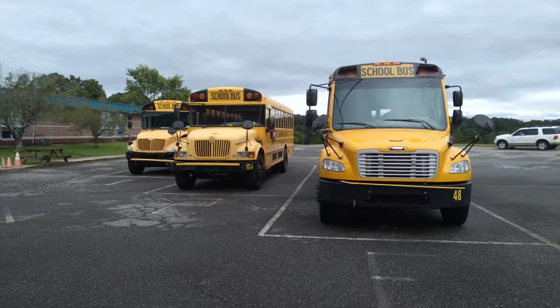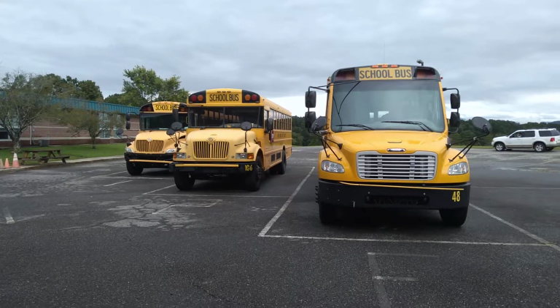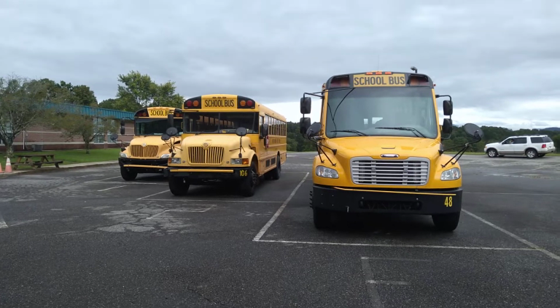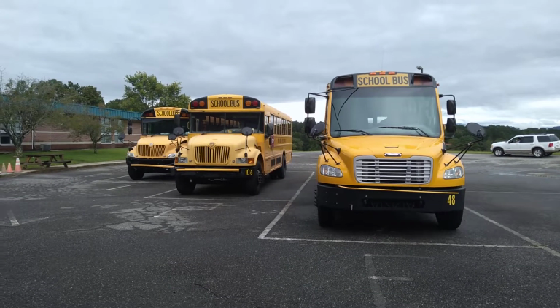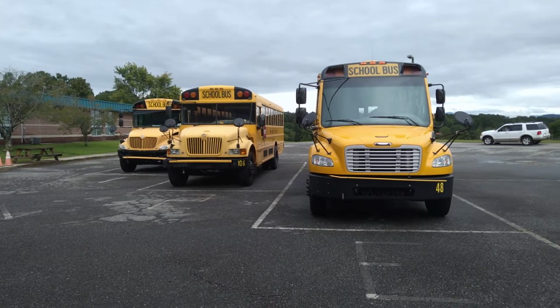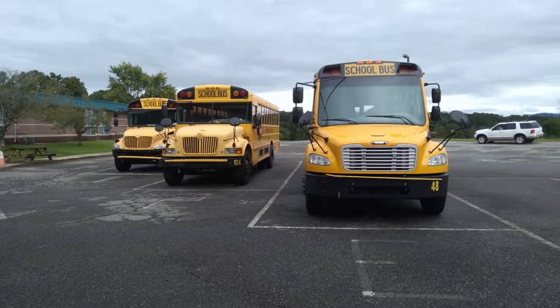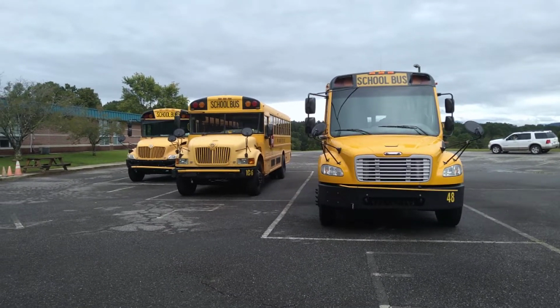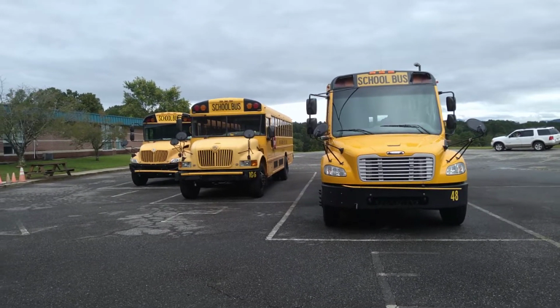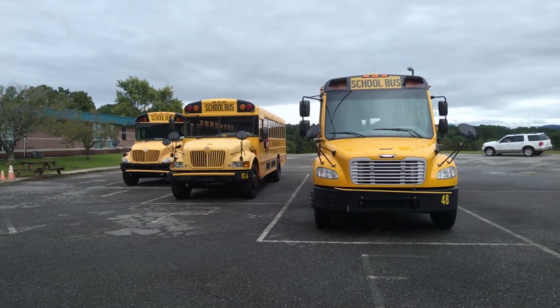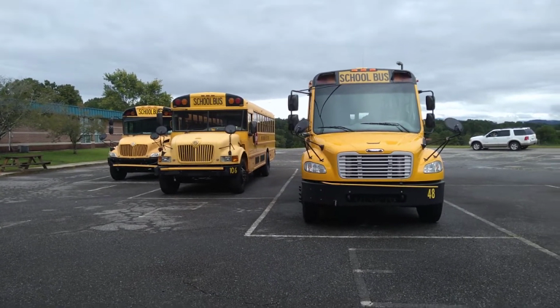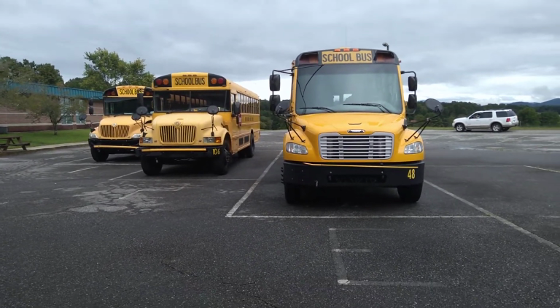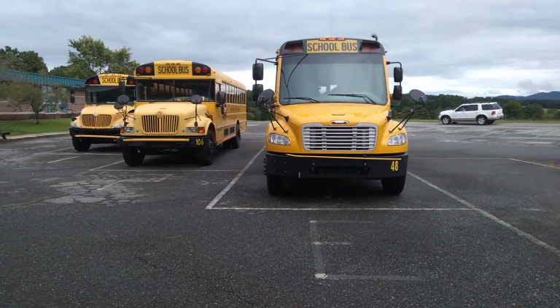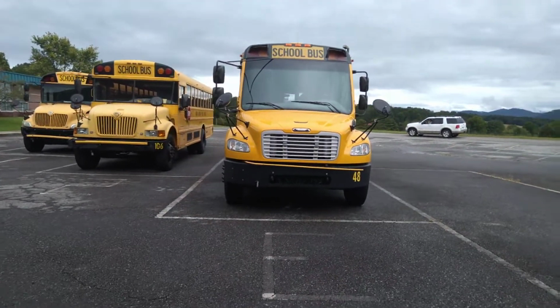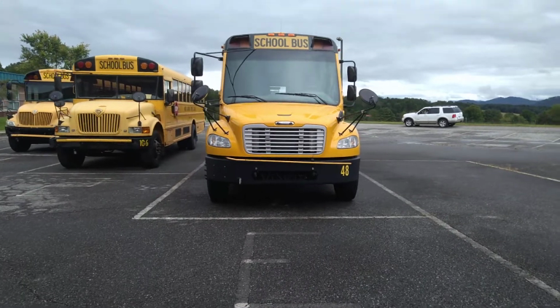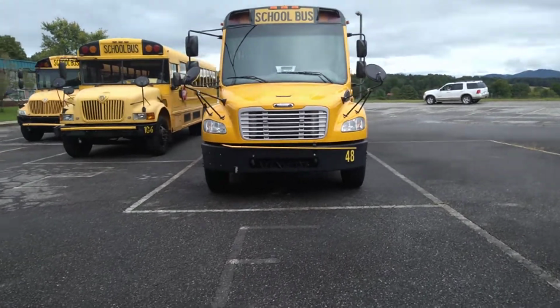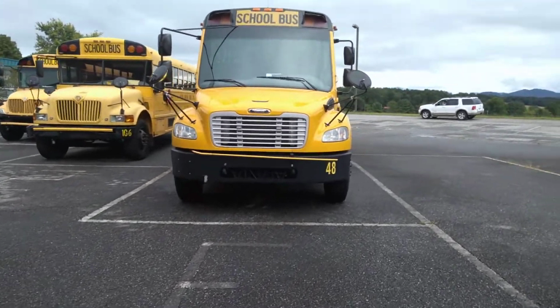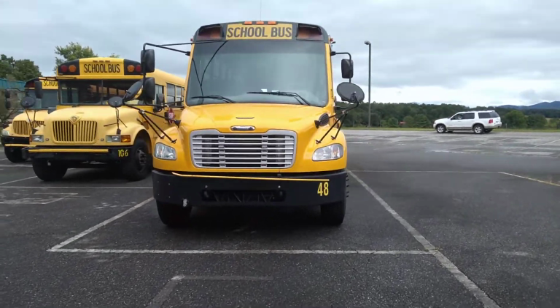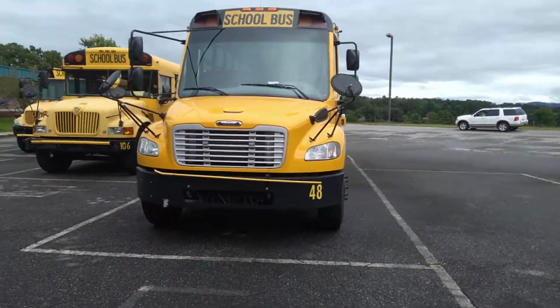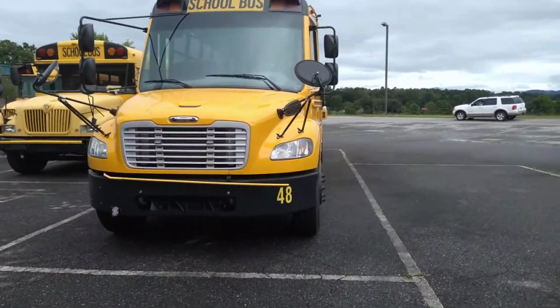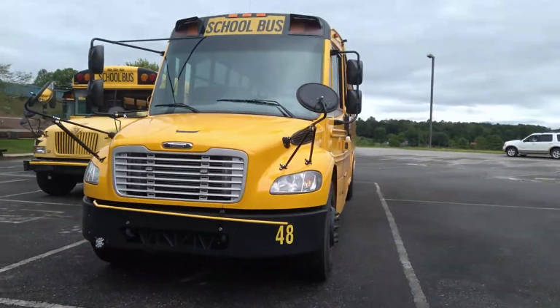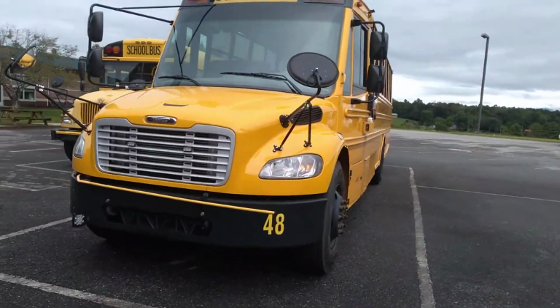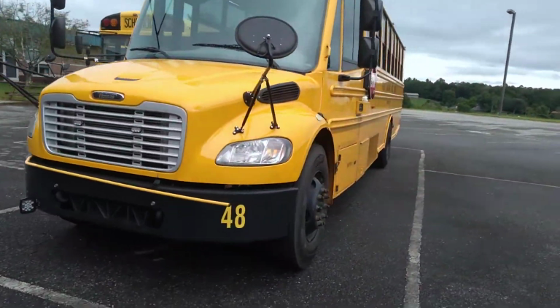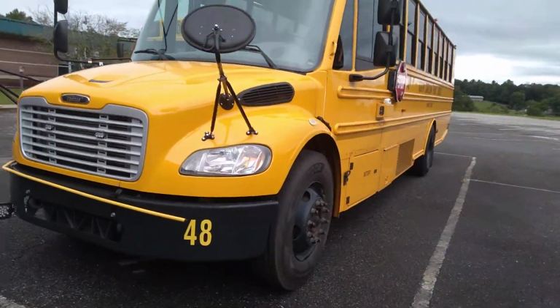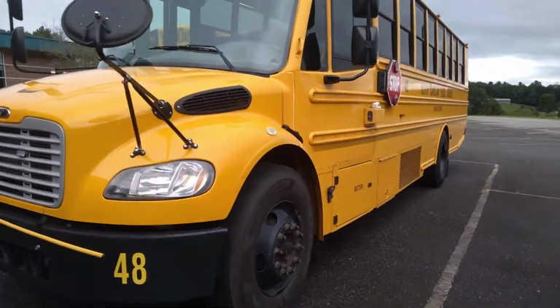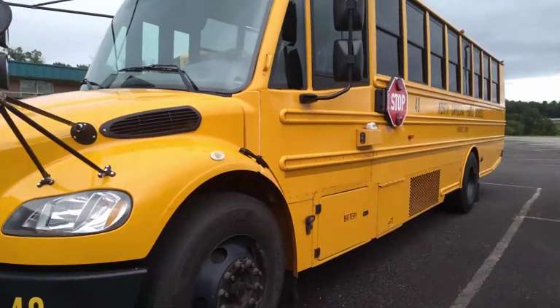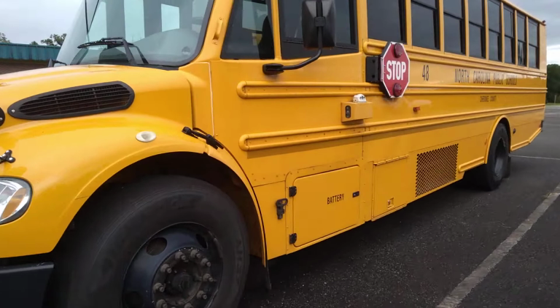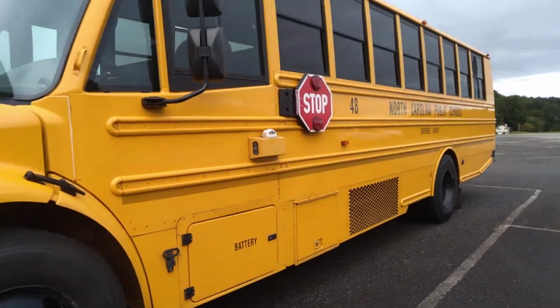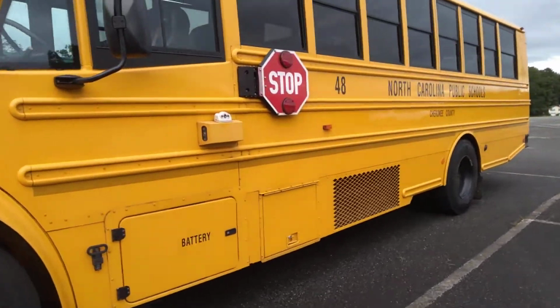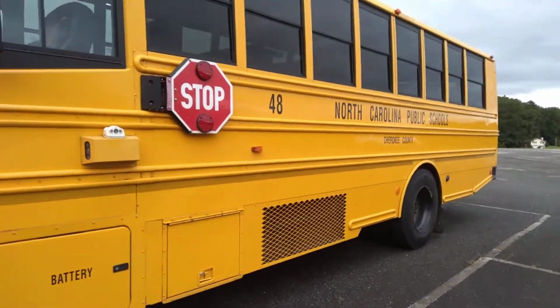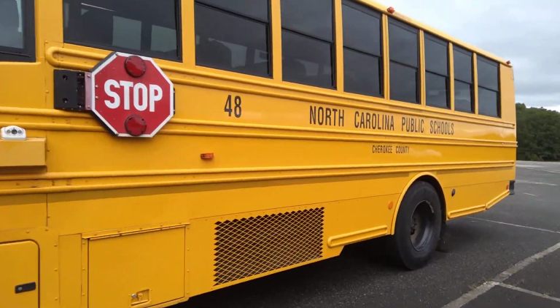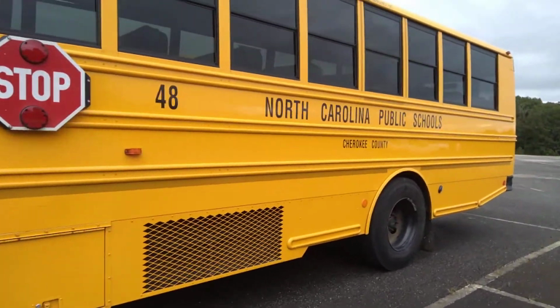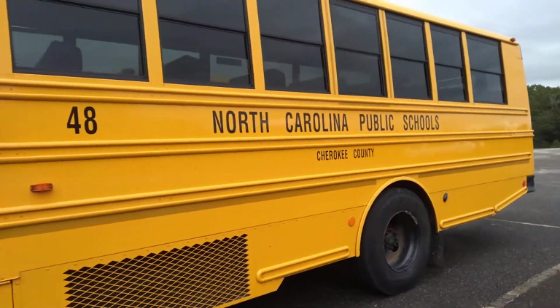Hello, today we're going to be touring the Martins Creek Elementary Middle School bus slot. To start off, we have bus 48, a 2018 Thomas C2, sister of 49, which is at Andrews Middle.